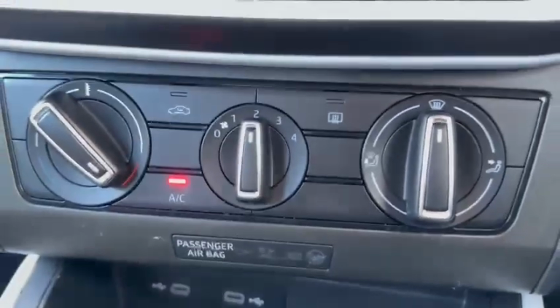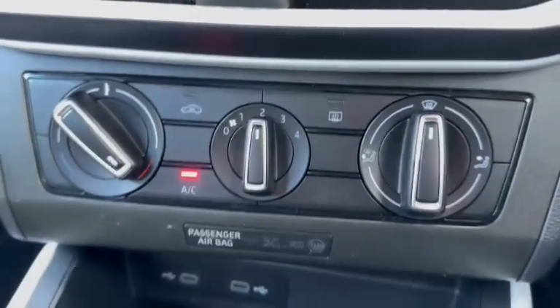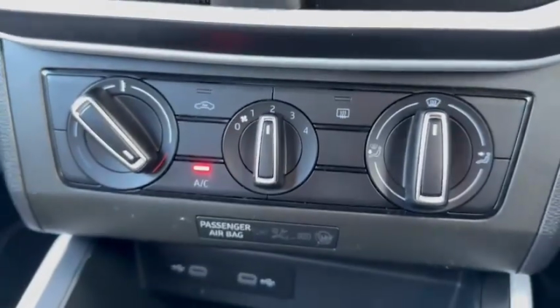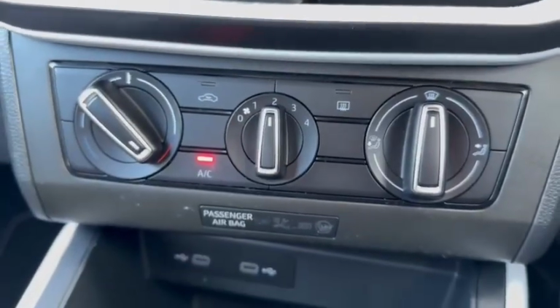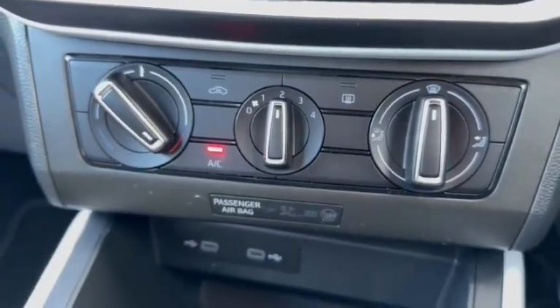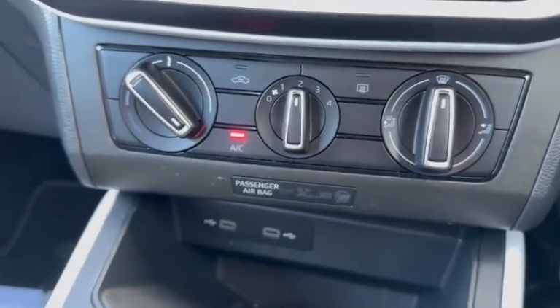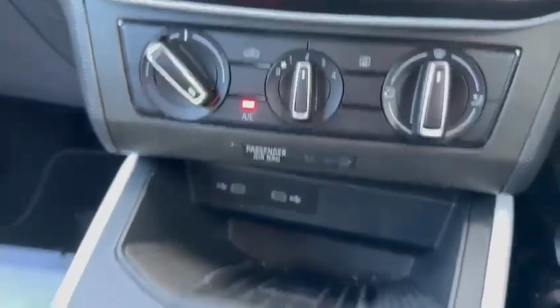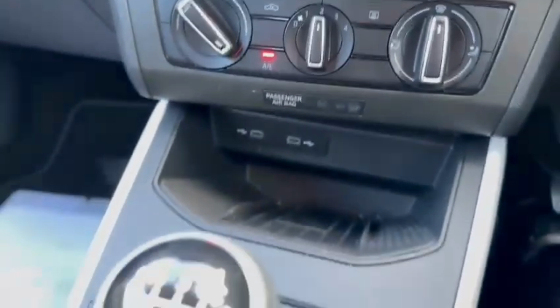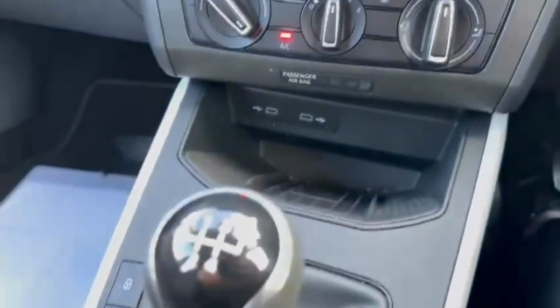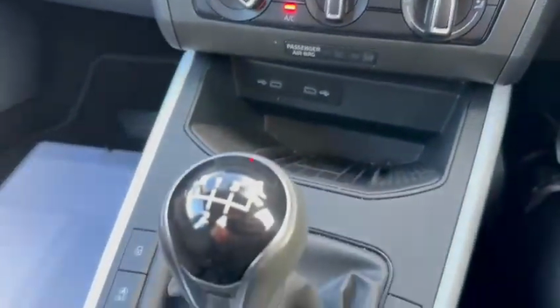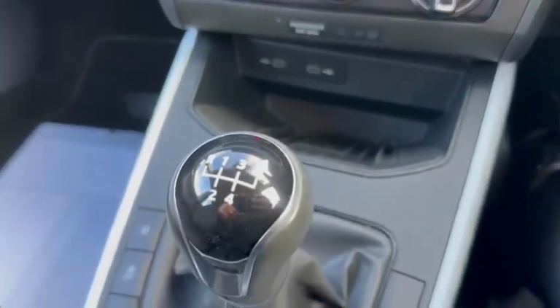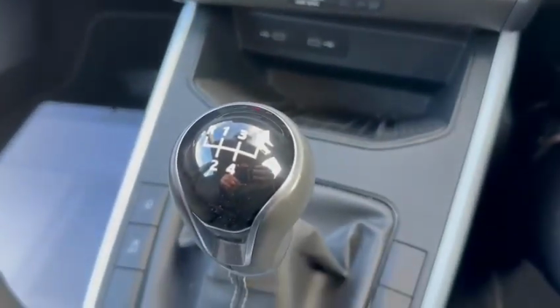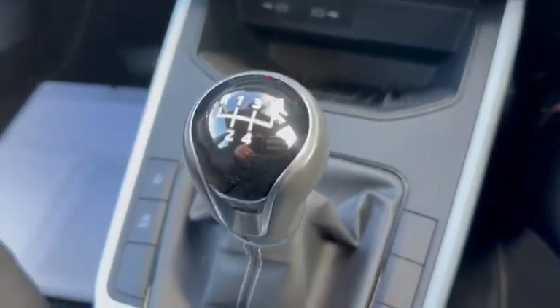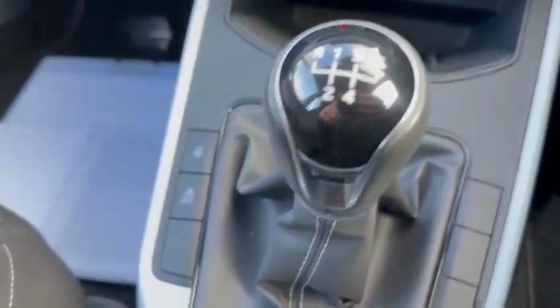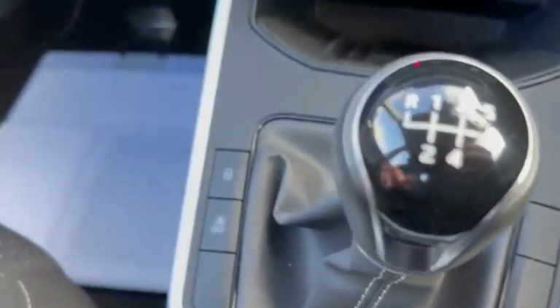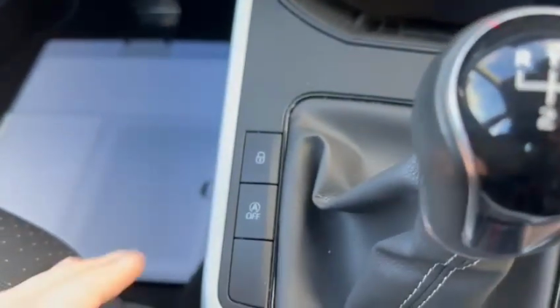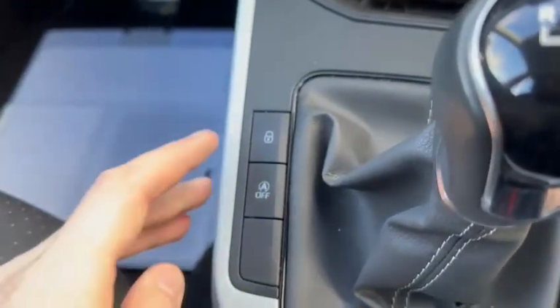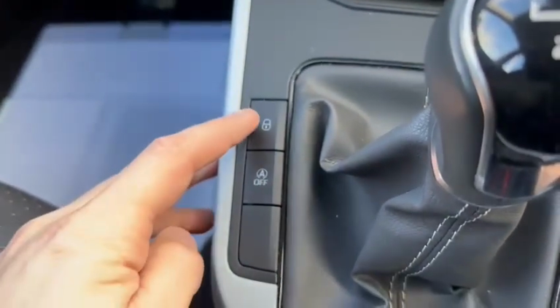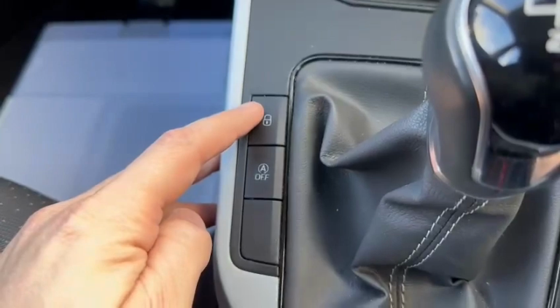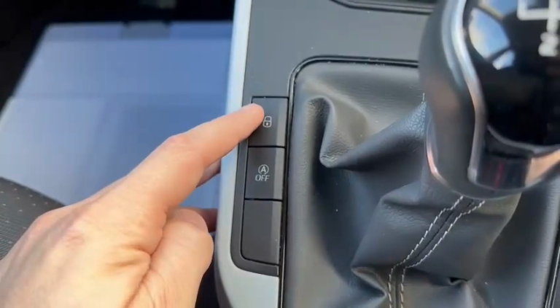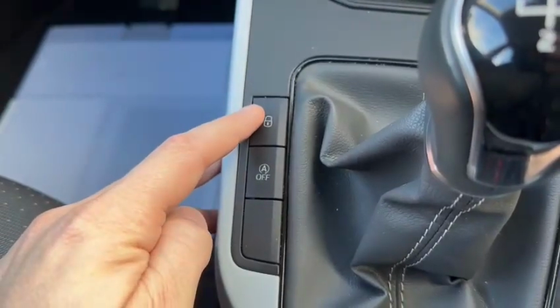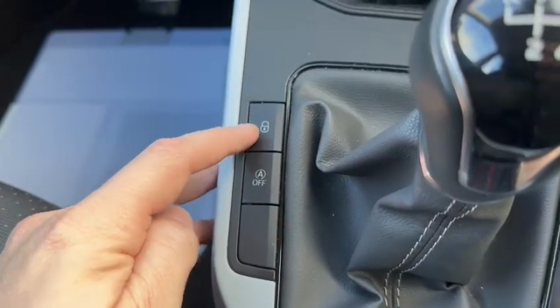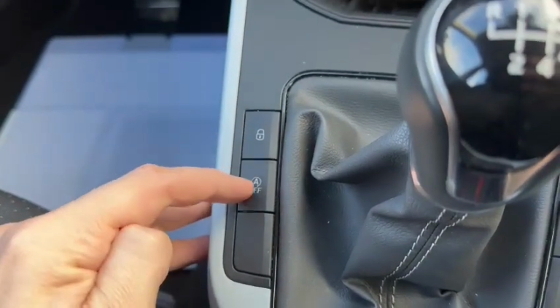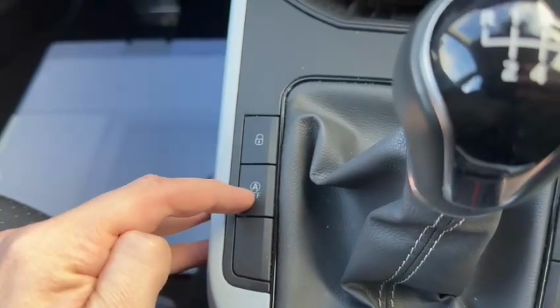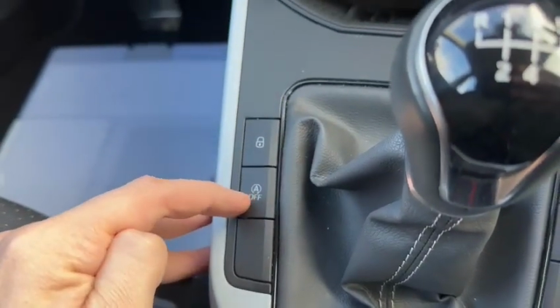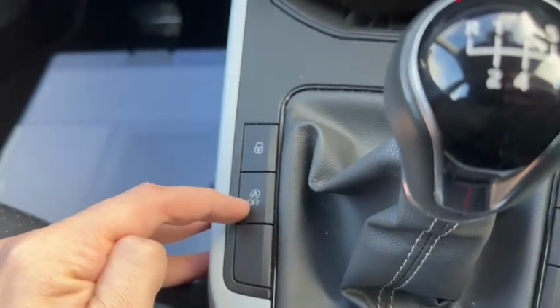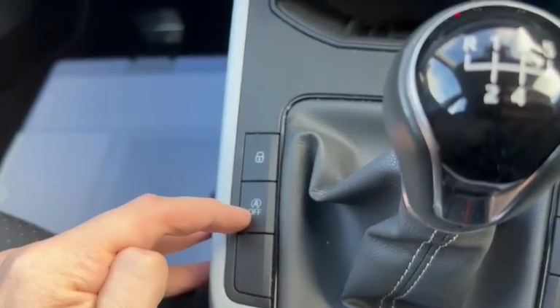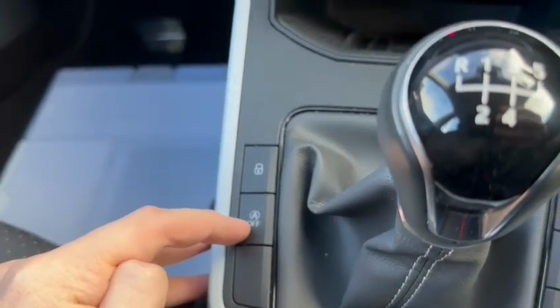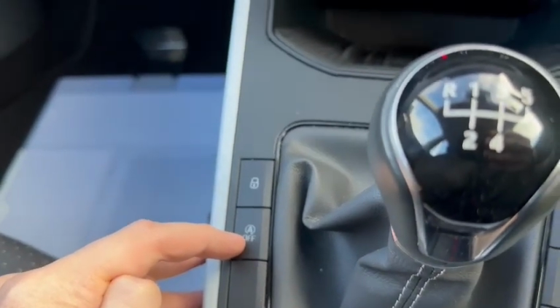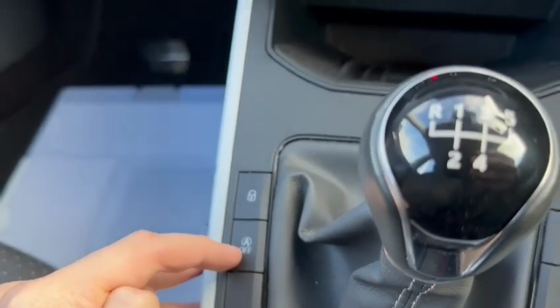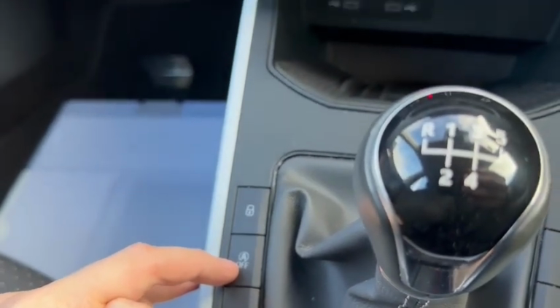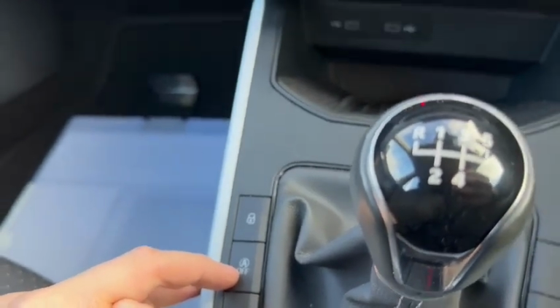Air conditioning is standard in this vehicle along with a five-speed manual gearbox. There are buttons for central locking and start-stop if you want to turn that off.